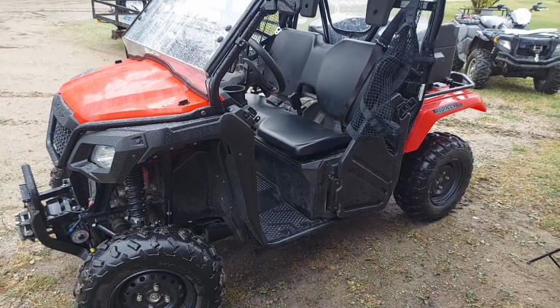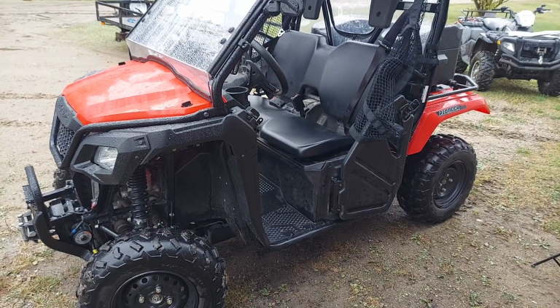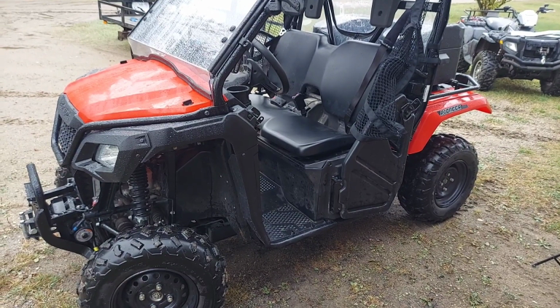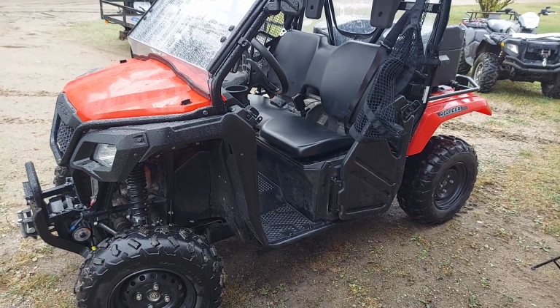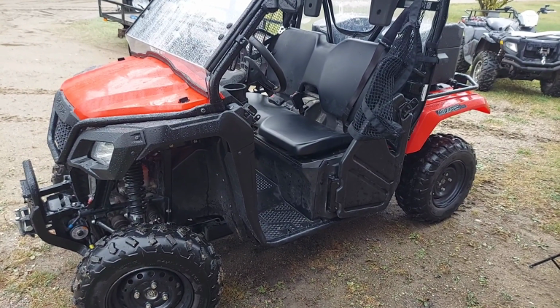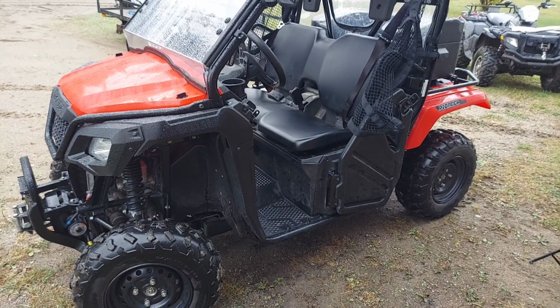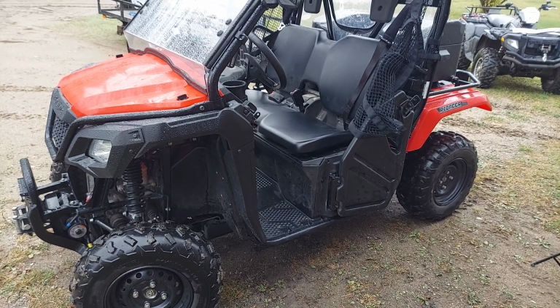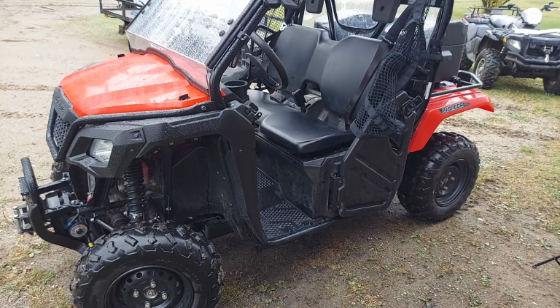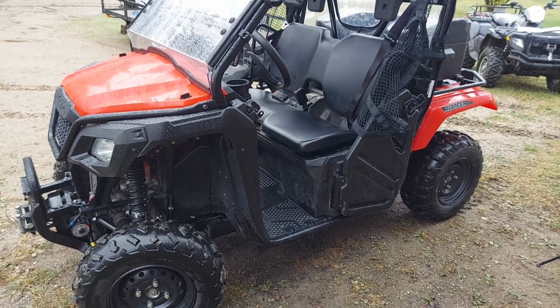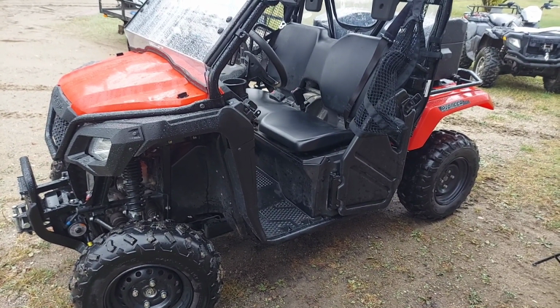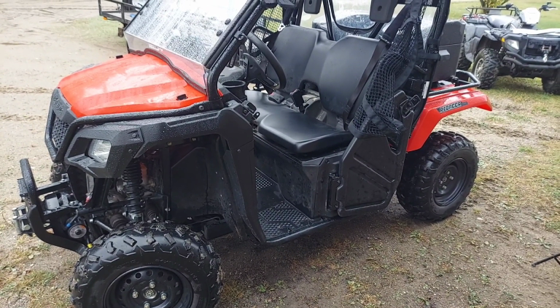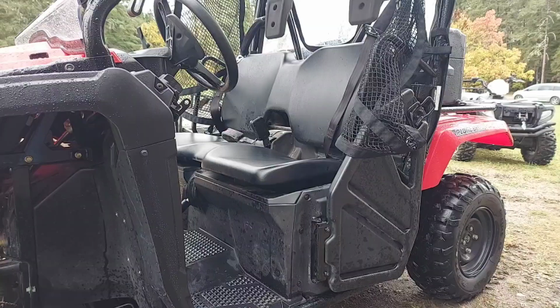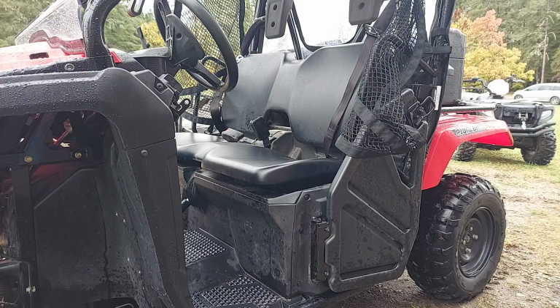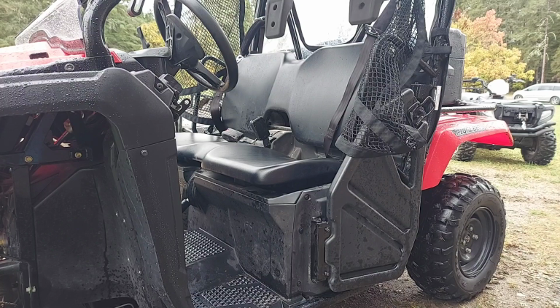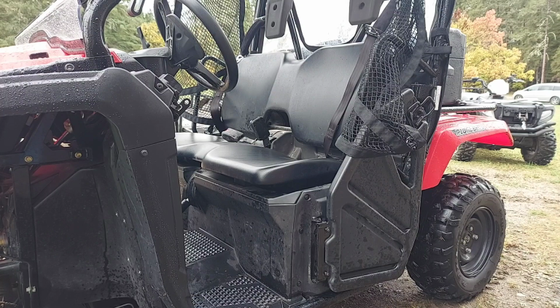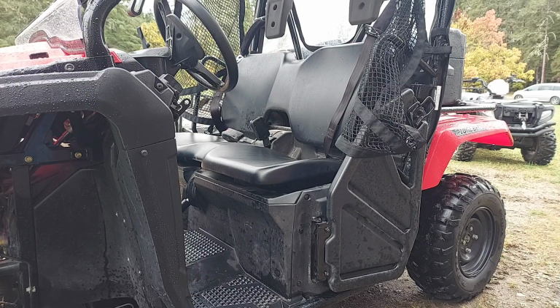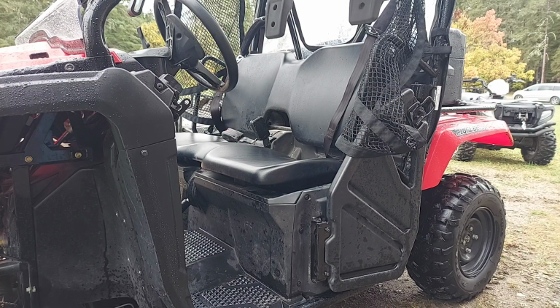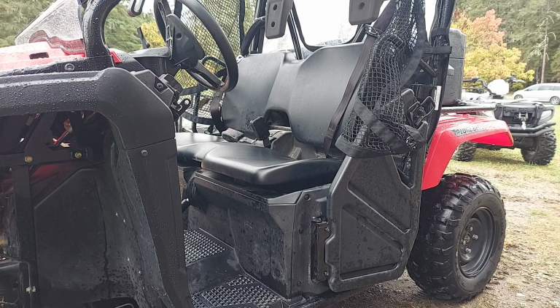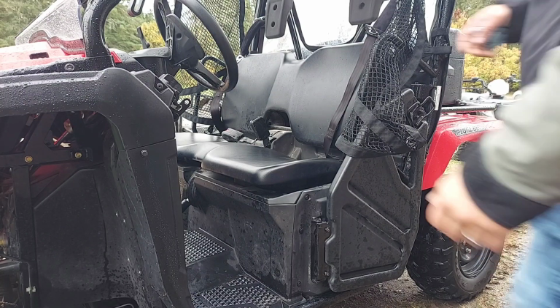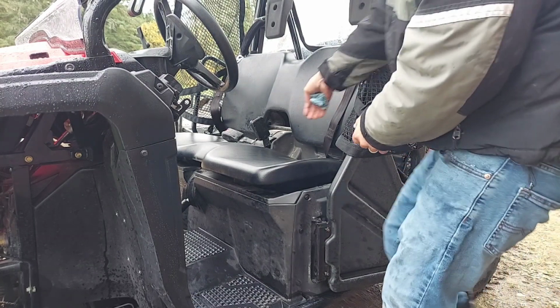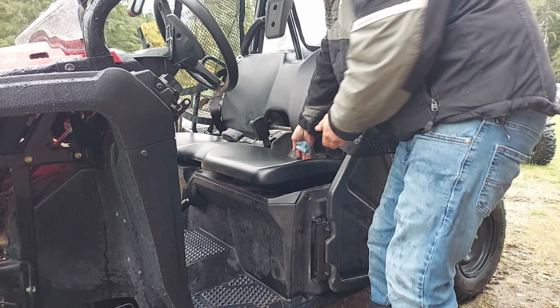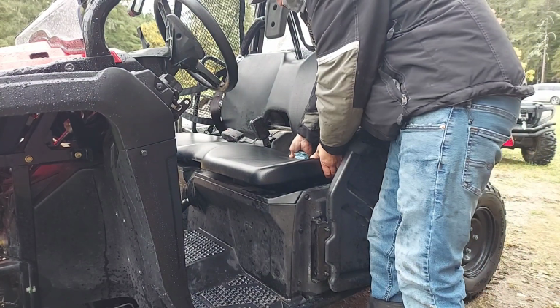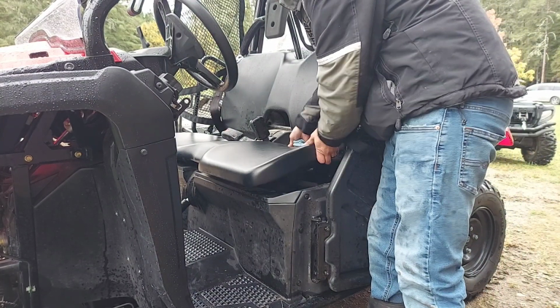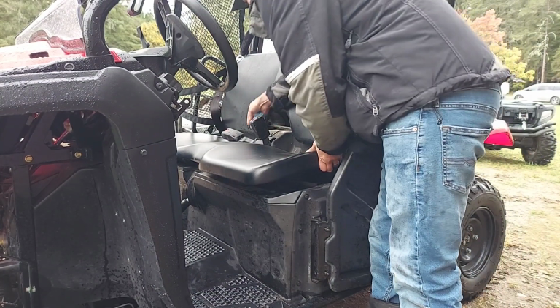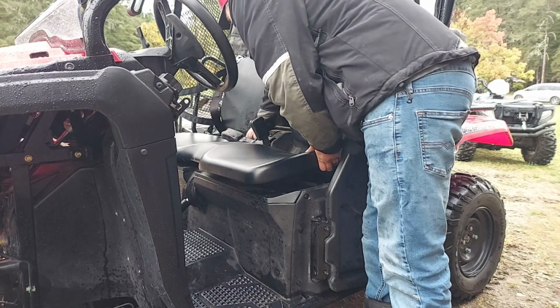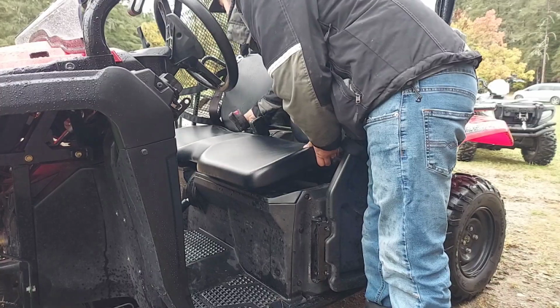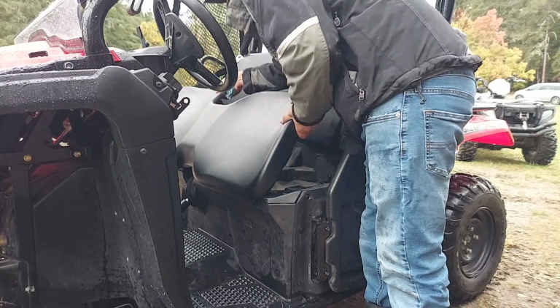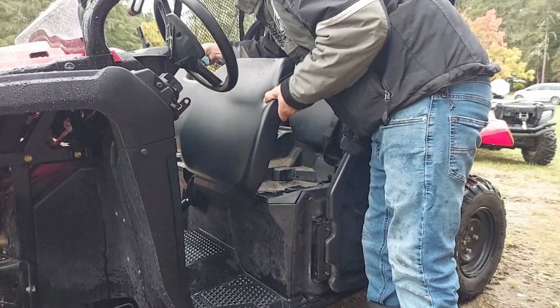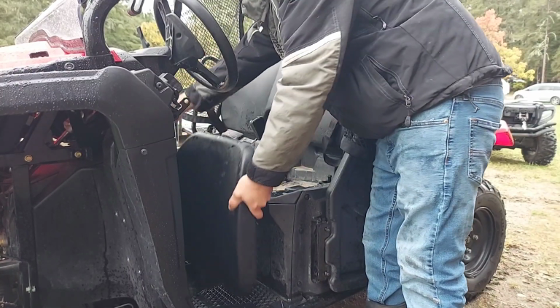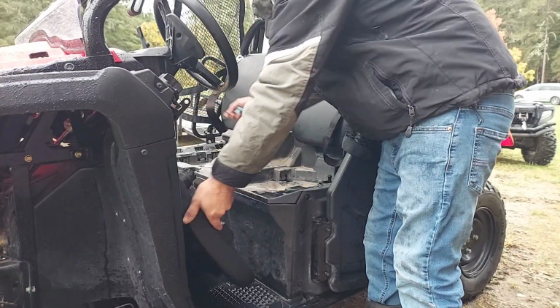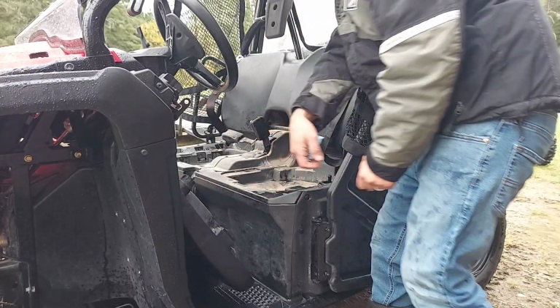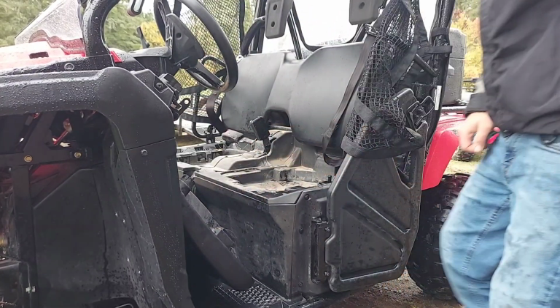I'm going to show you how to check the oil on your Honda Pioneer 500. The year doesn't matter — they're all the same. First thing you're going to want to do is pop off the seat. Just grab it from the back, both sides, get the pop-up, and set that aside.